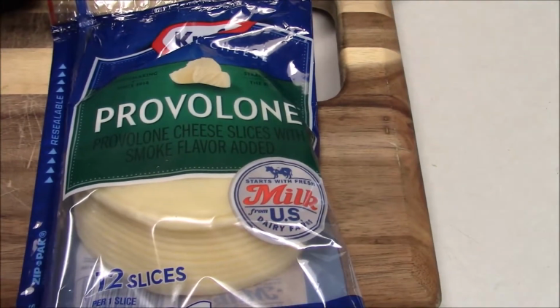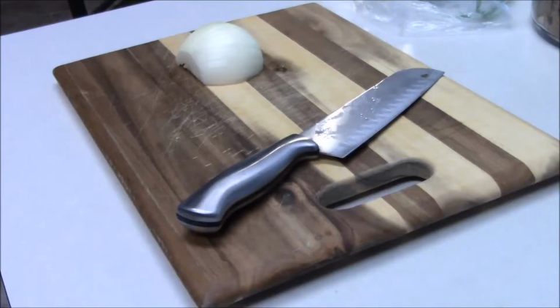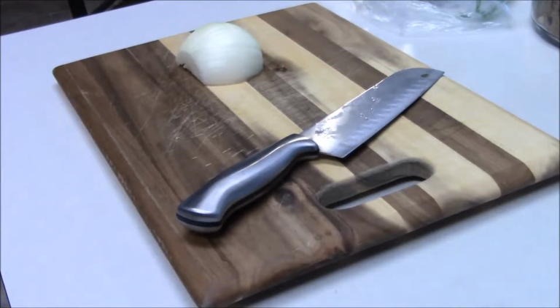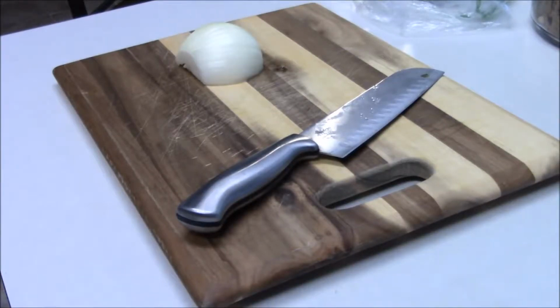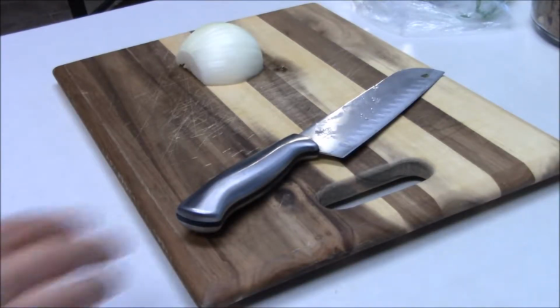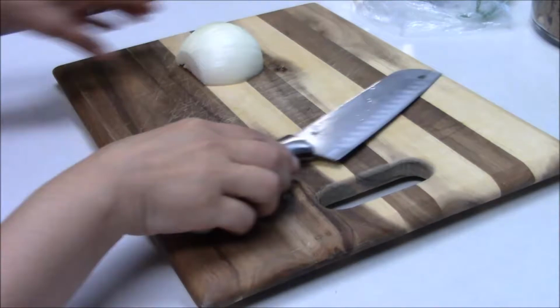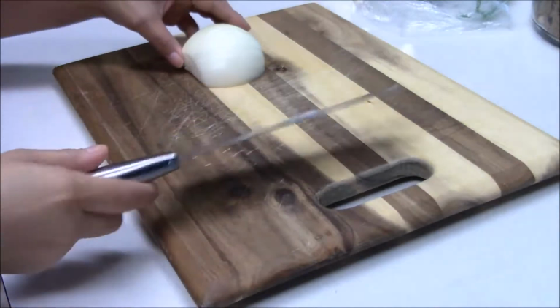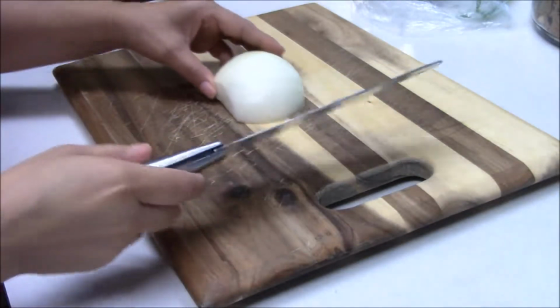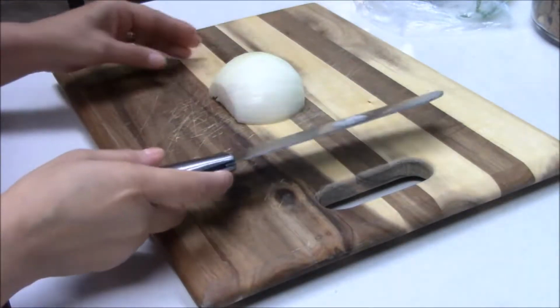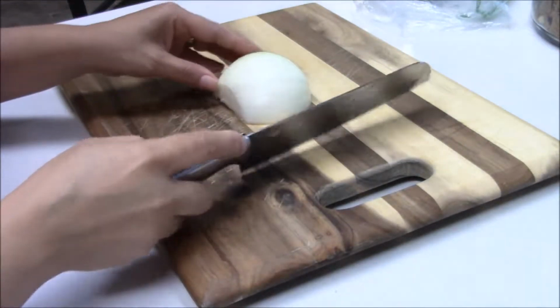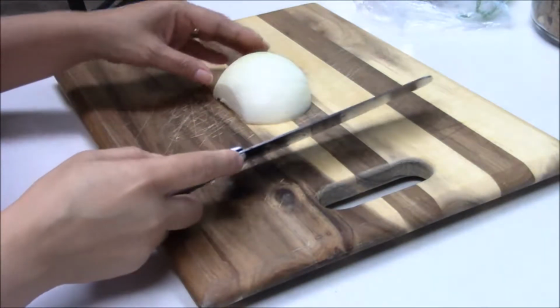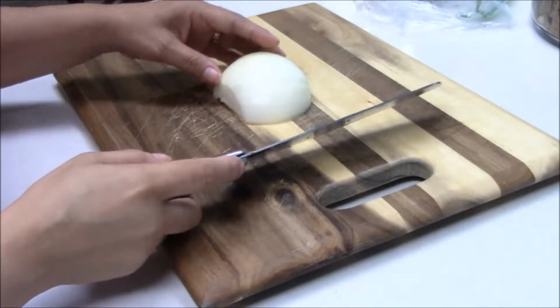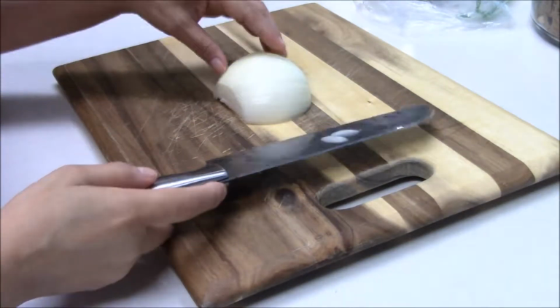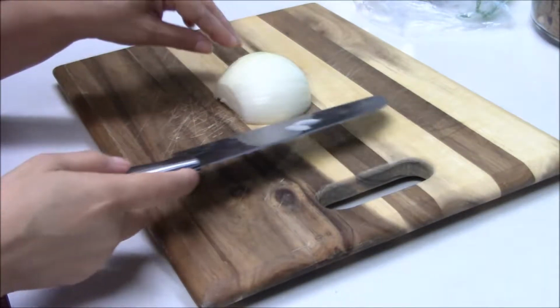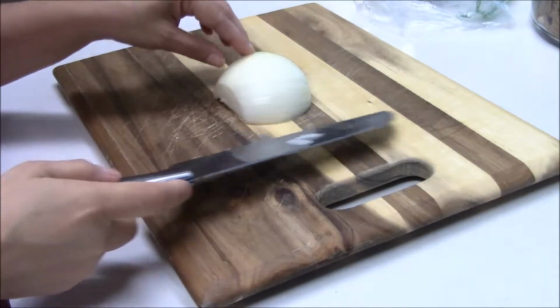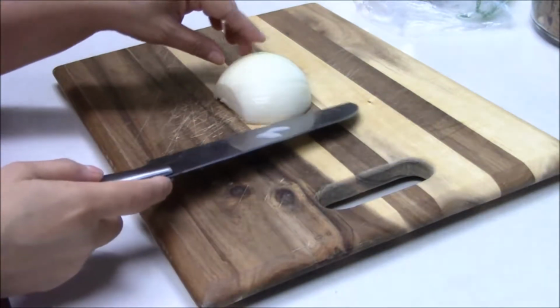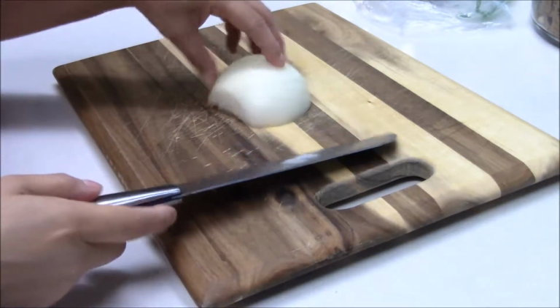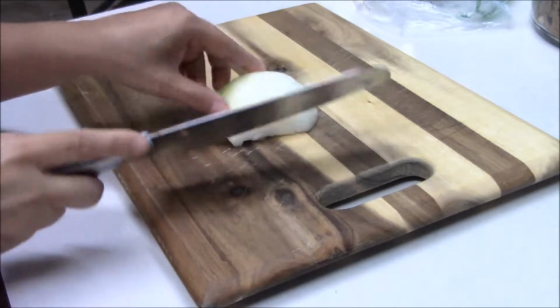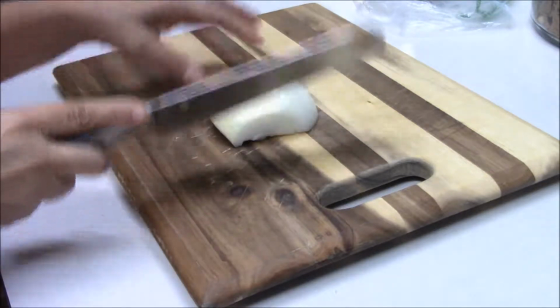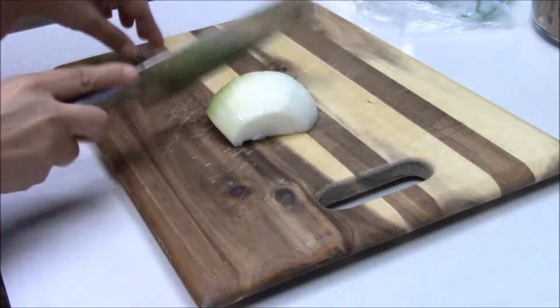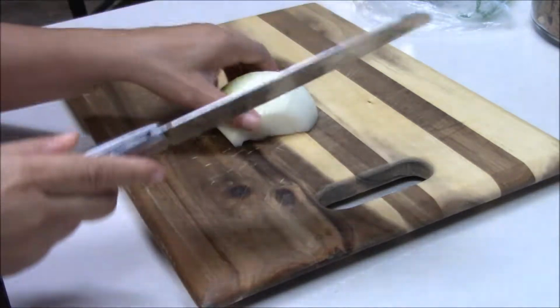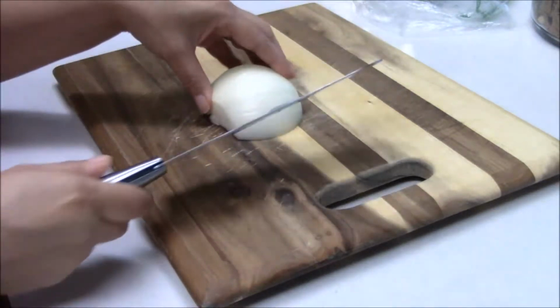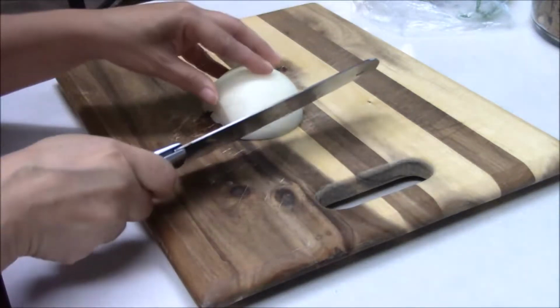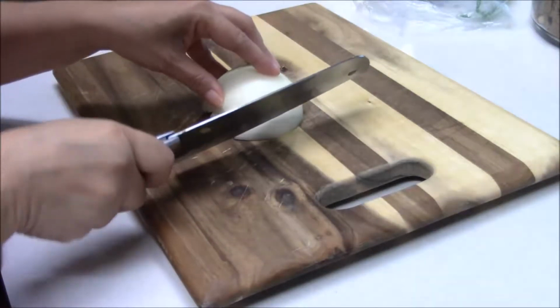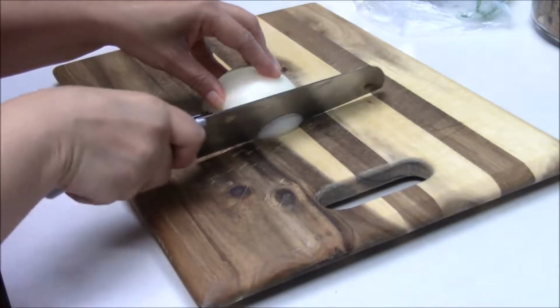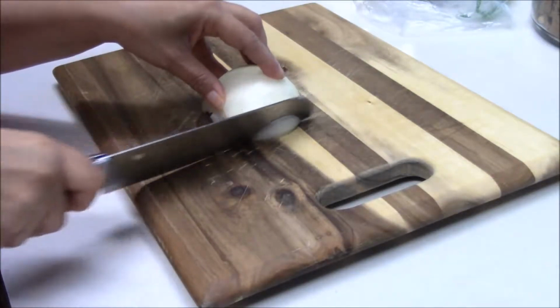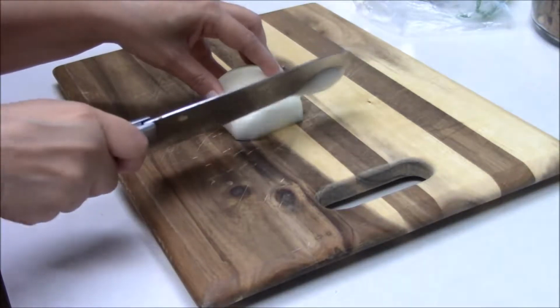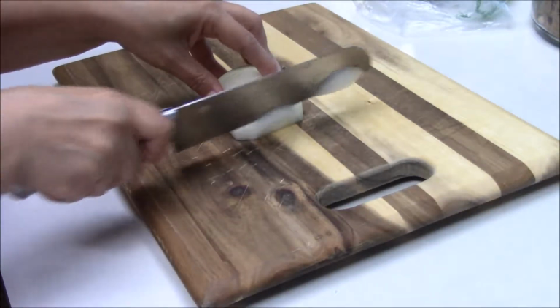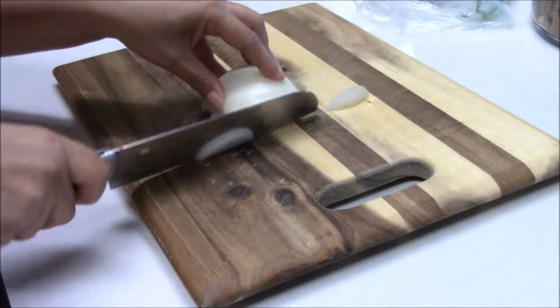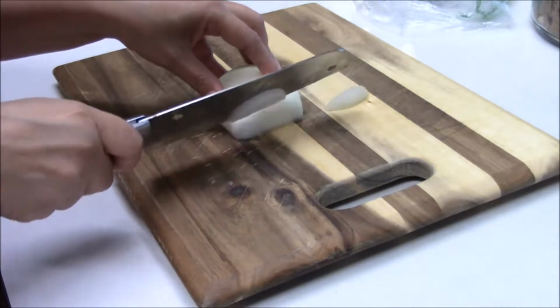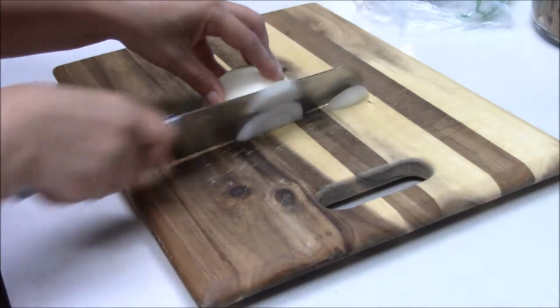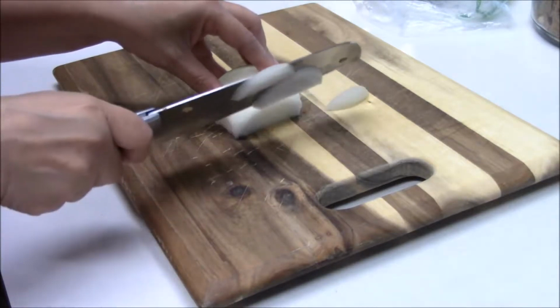The first thing we want to do is start cutting our onions in strips. I went ahead and cut an onion in half, cut the ends on each side, and we're just going to cut it in thin strips like this.